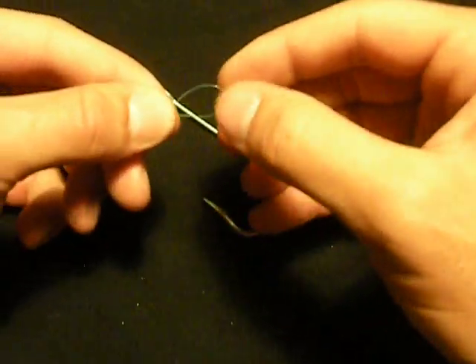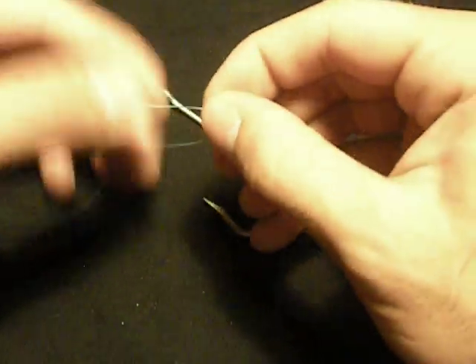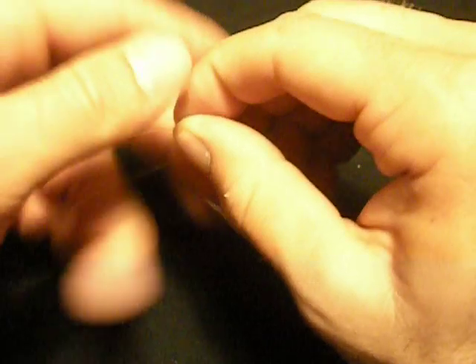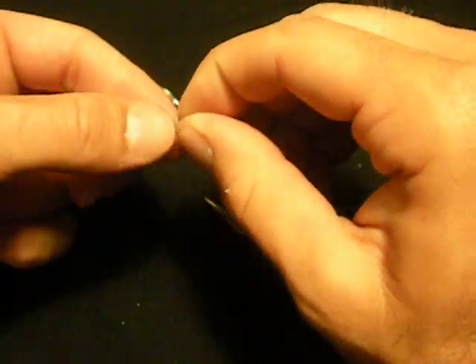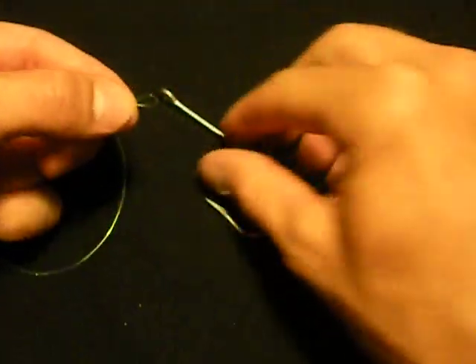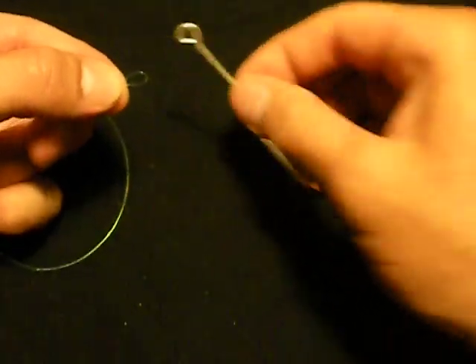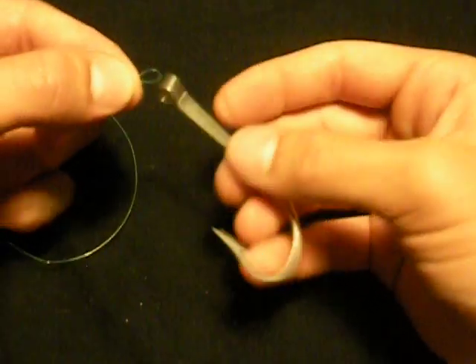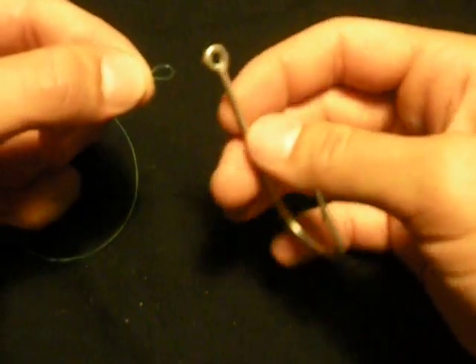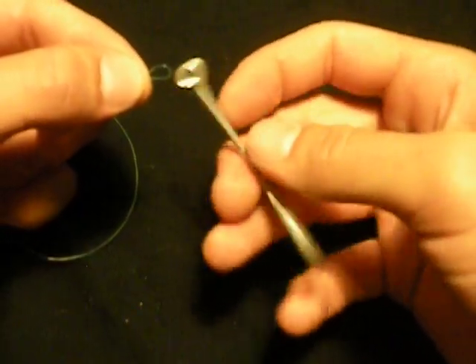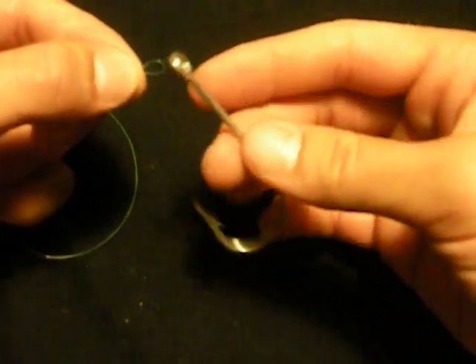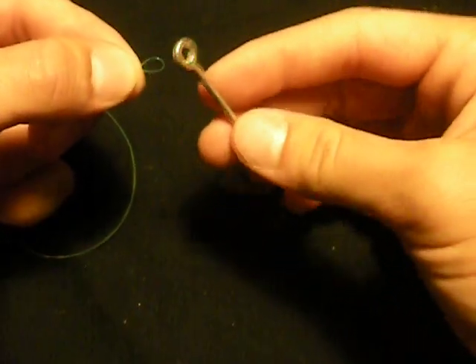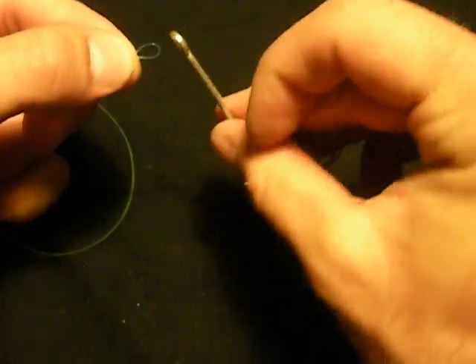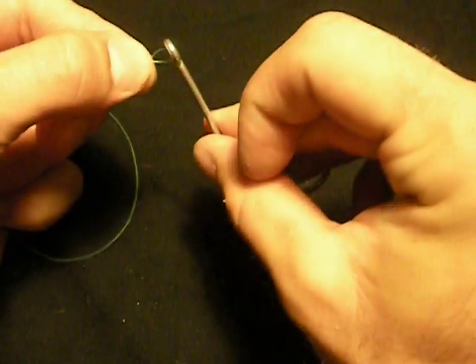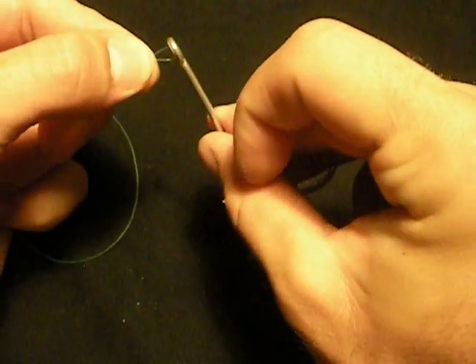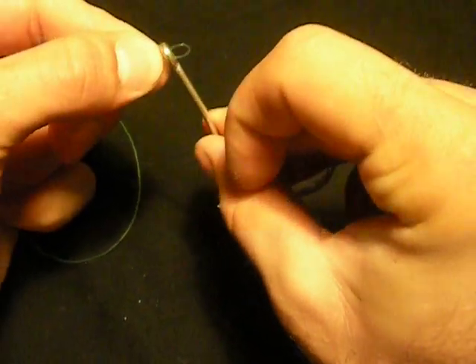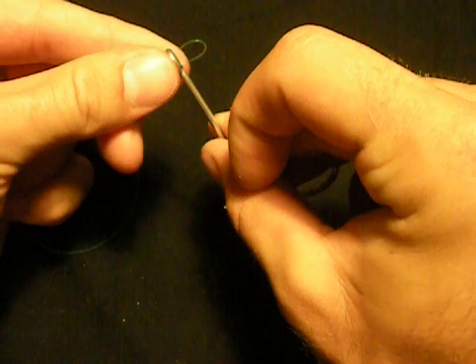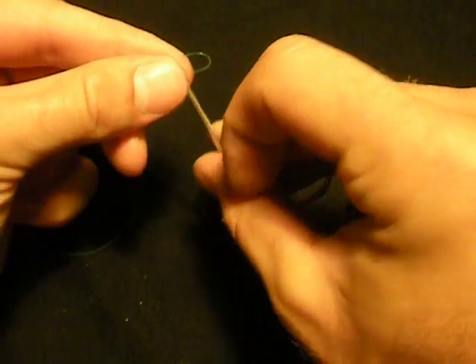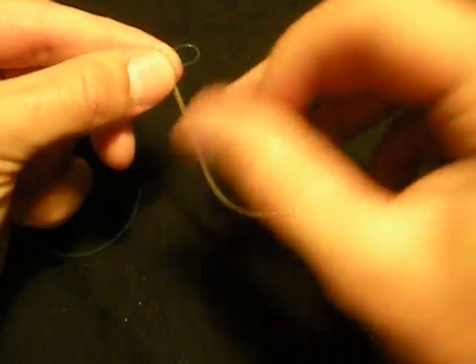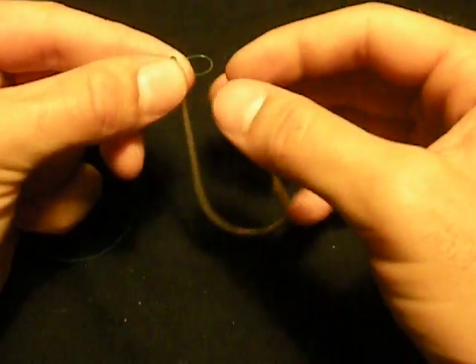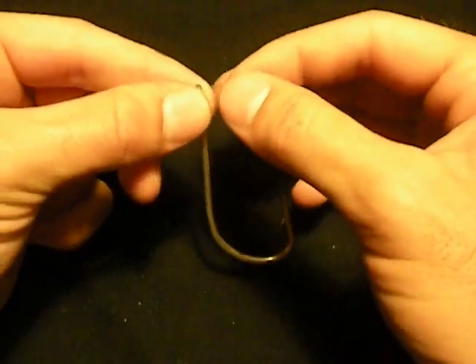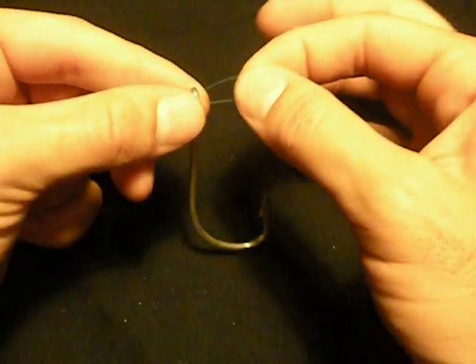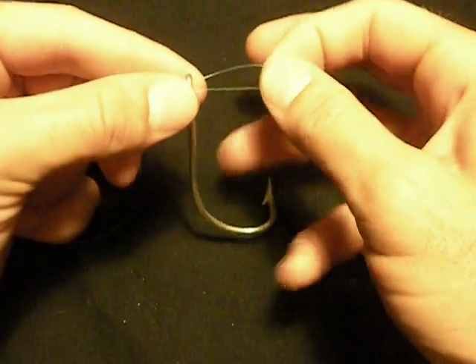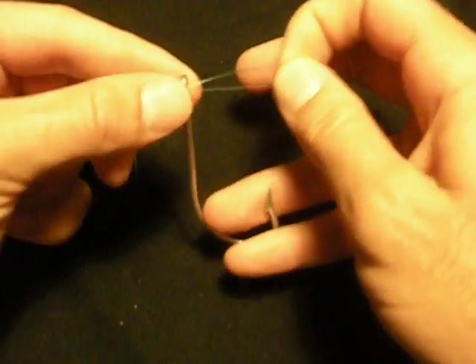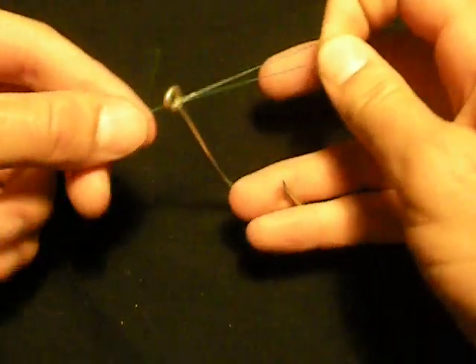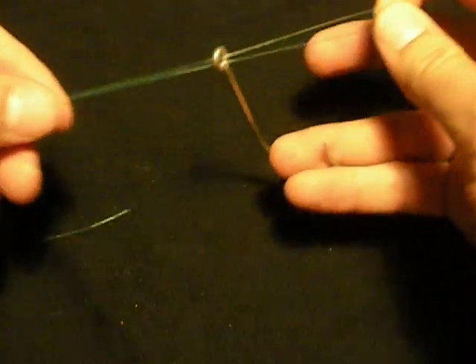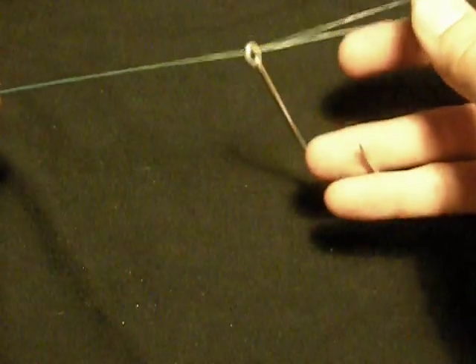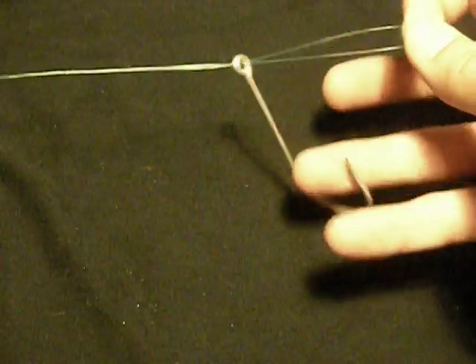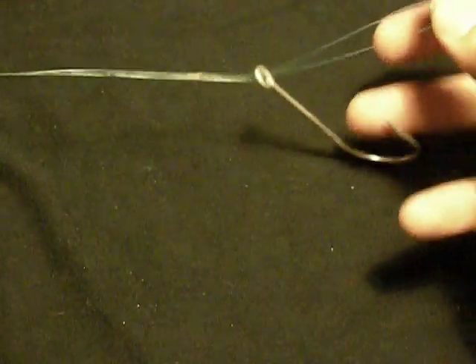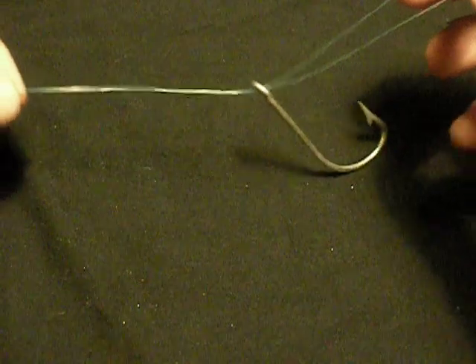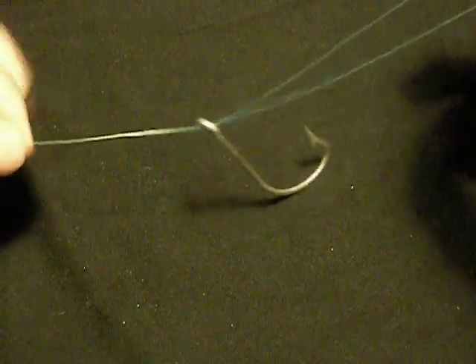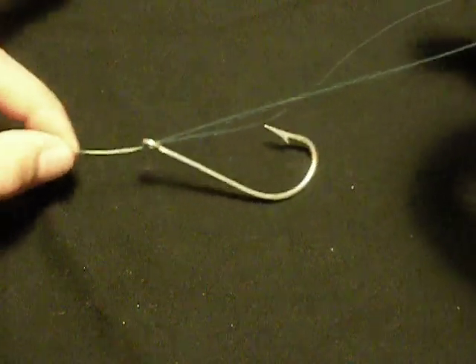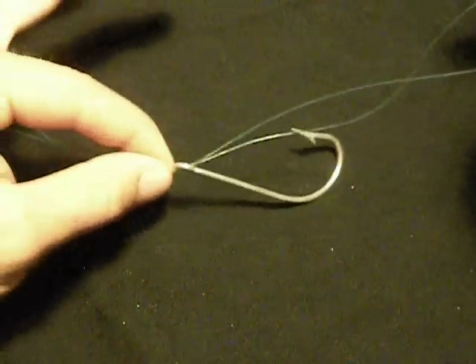Take this doubled end and feed it through the eye of your hook, pulling it through so that you have enough to make an overhand knot.